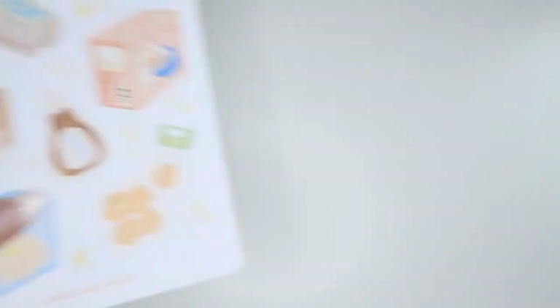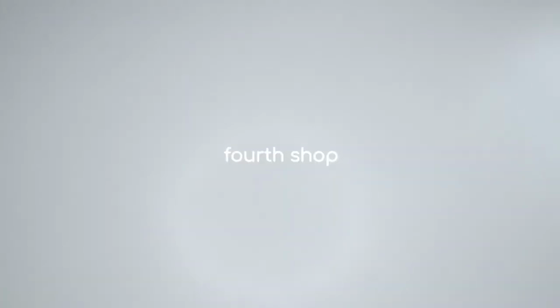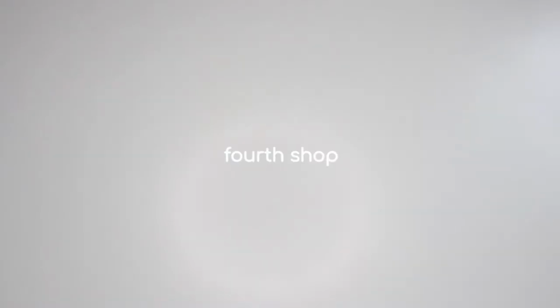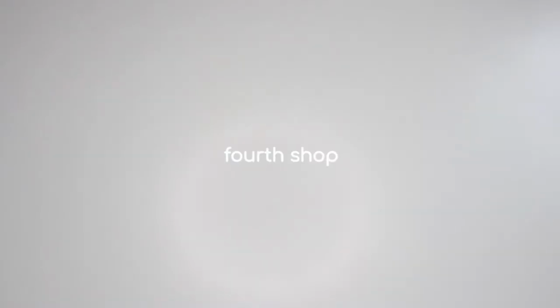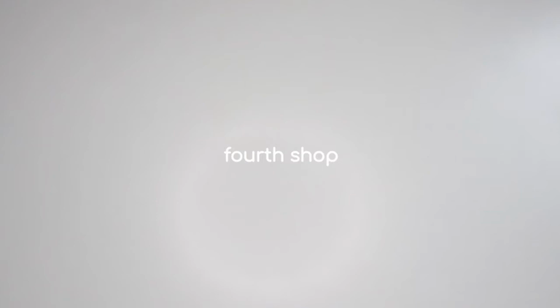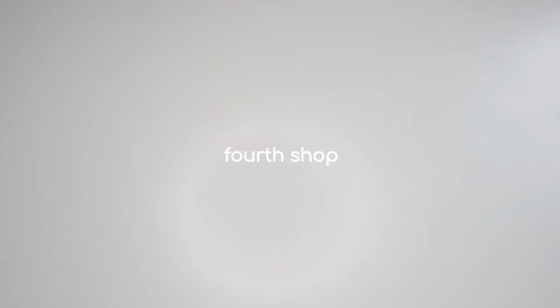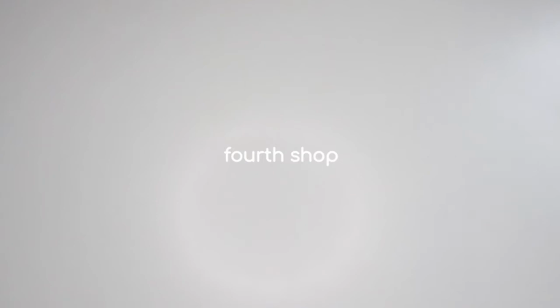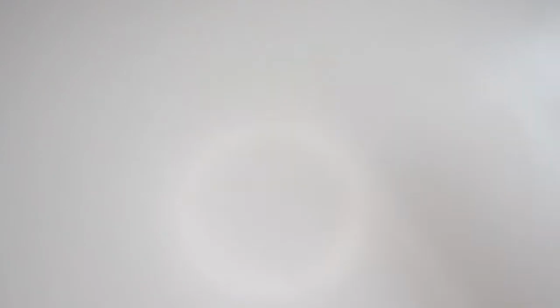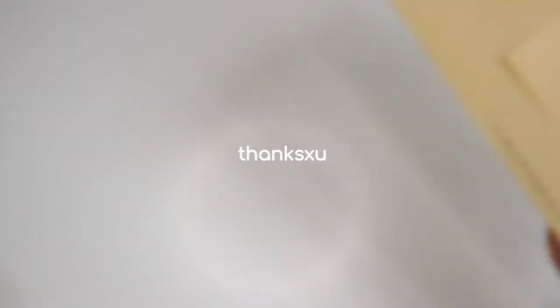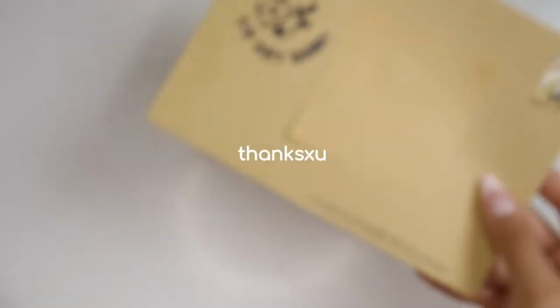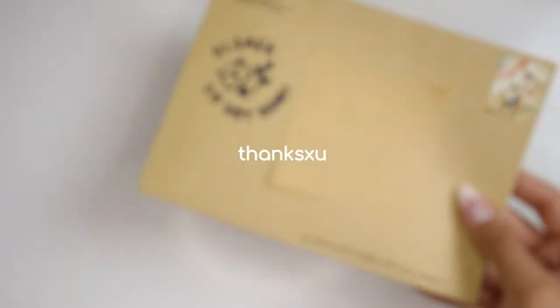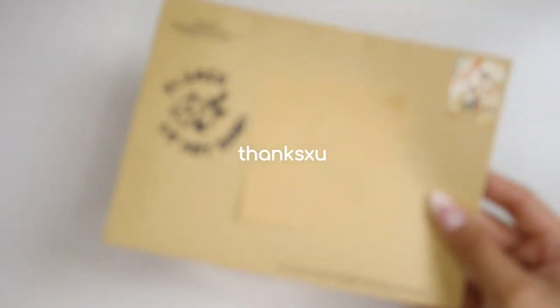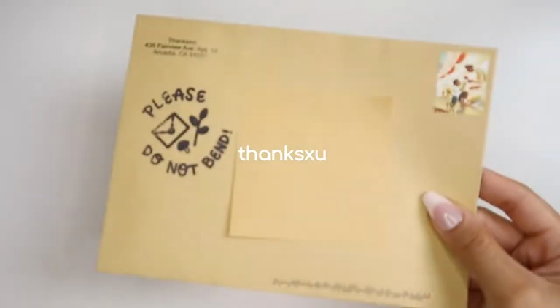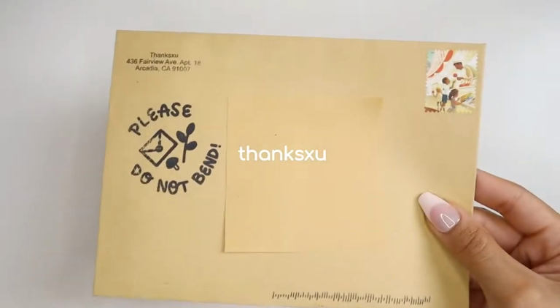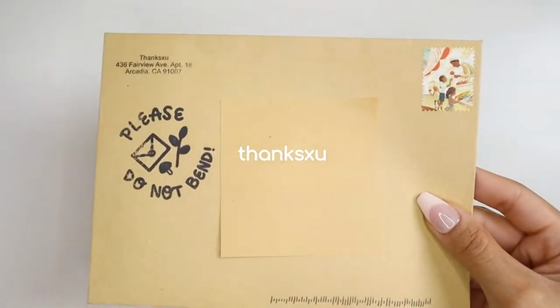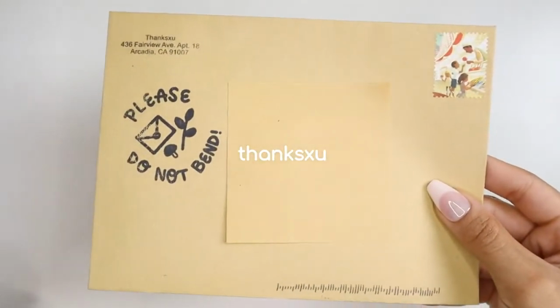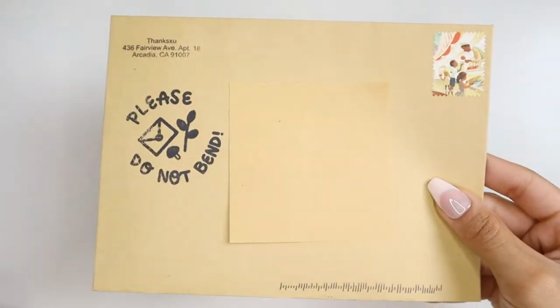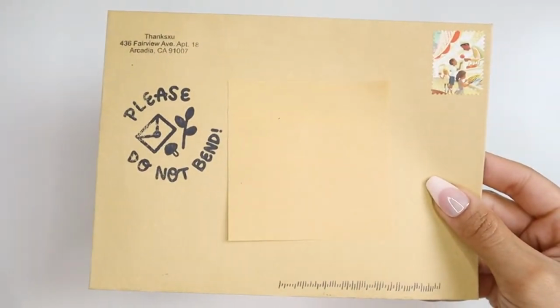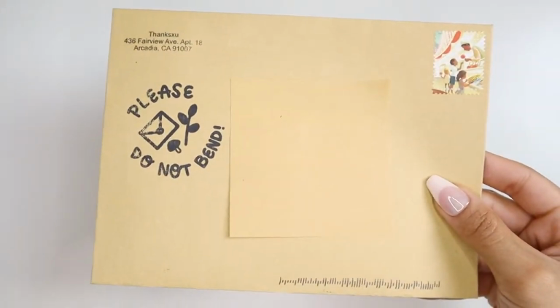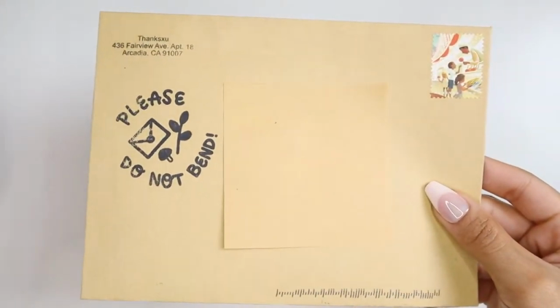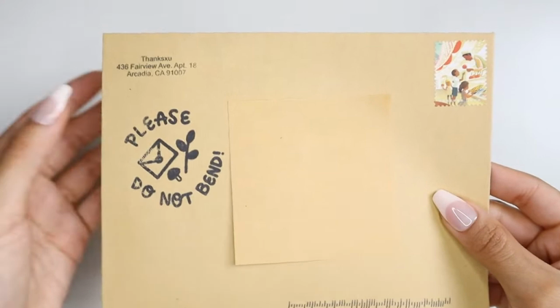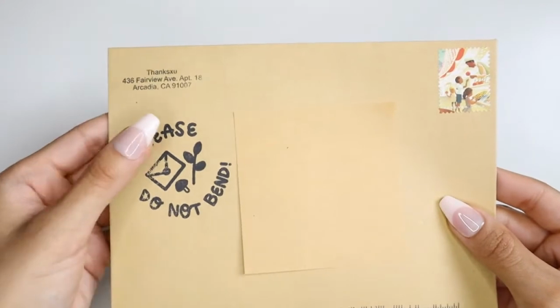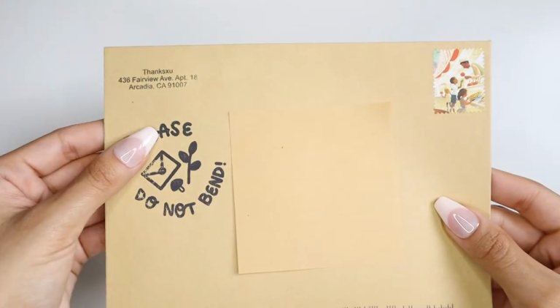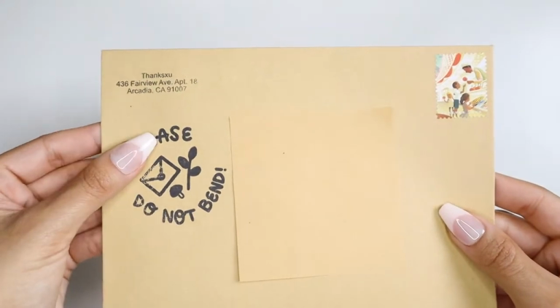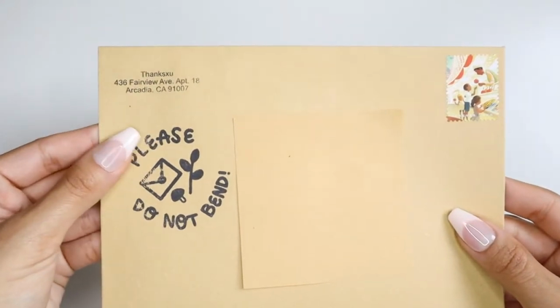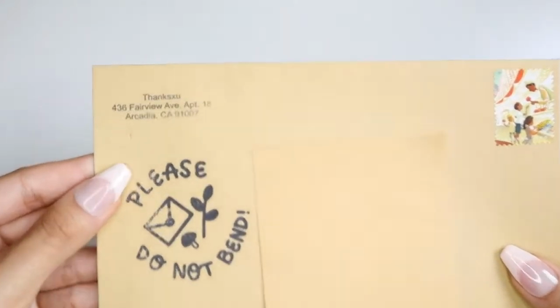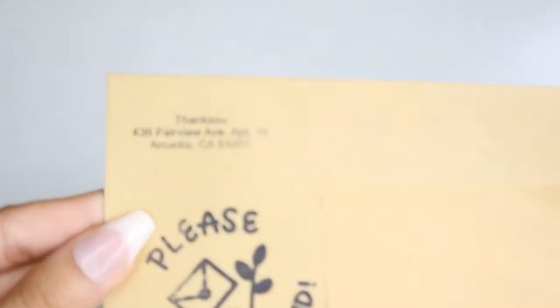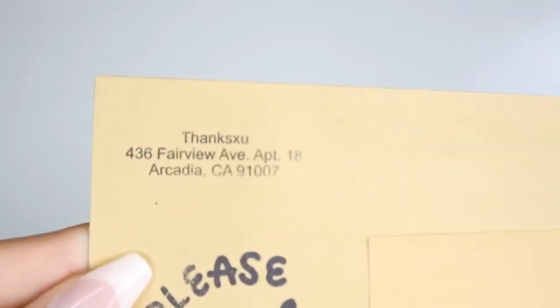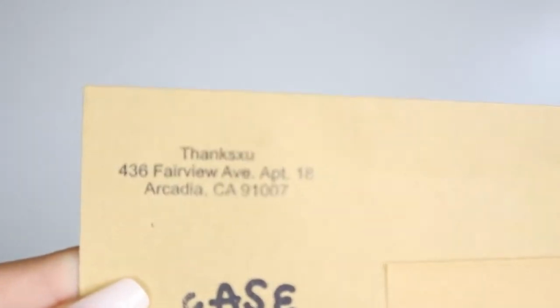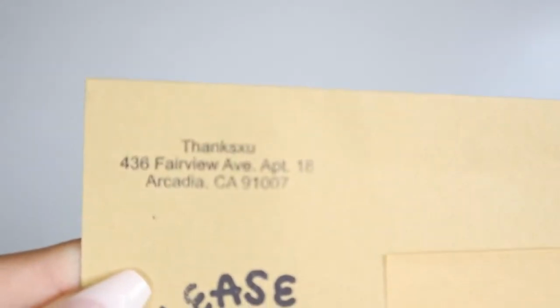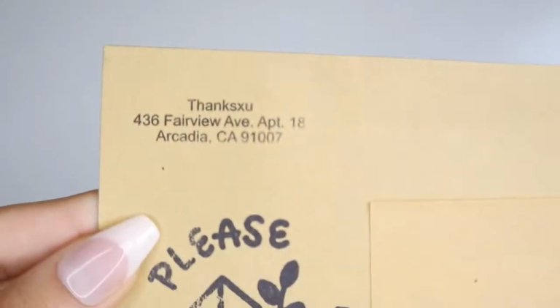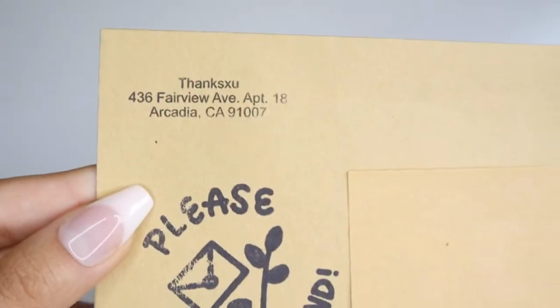The fourth shop is Thanxu. This shop has a very unique art style and sticker selection. This shop is based on Etsy and features many other items, including lanyards.